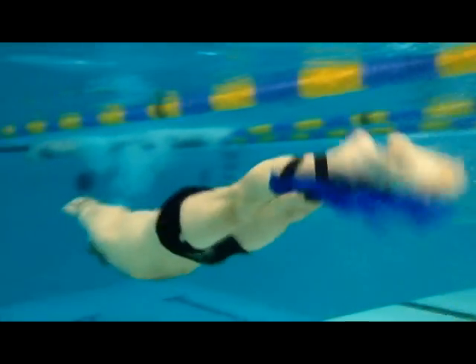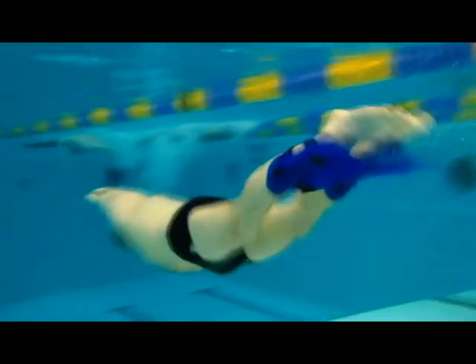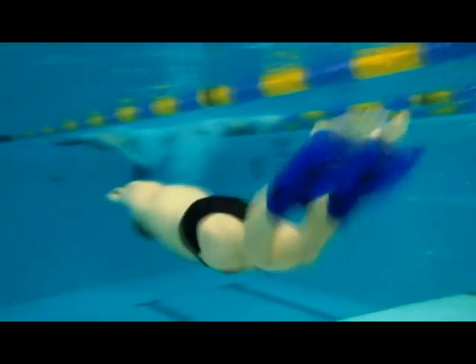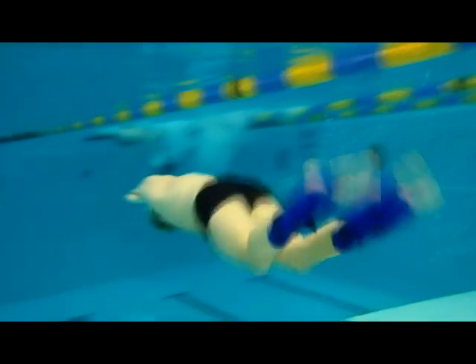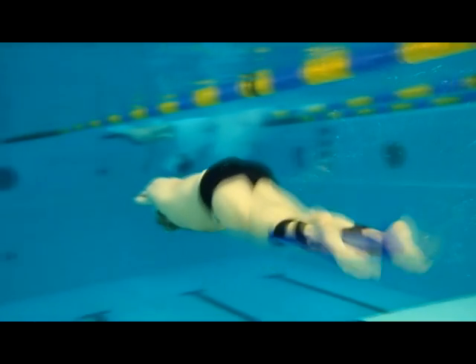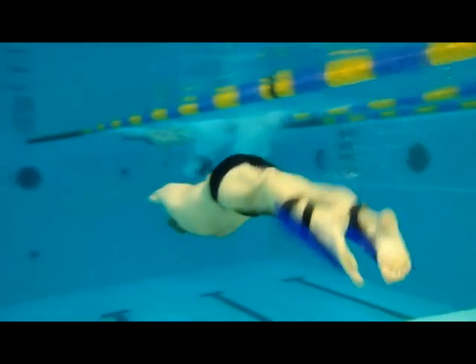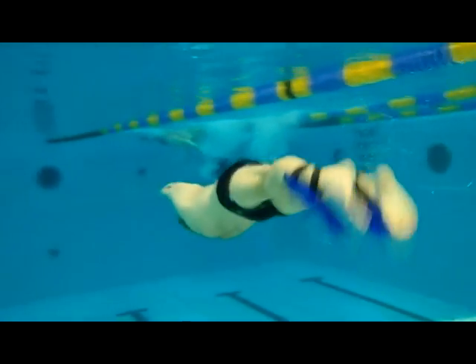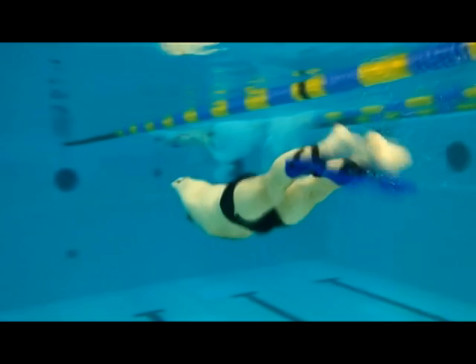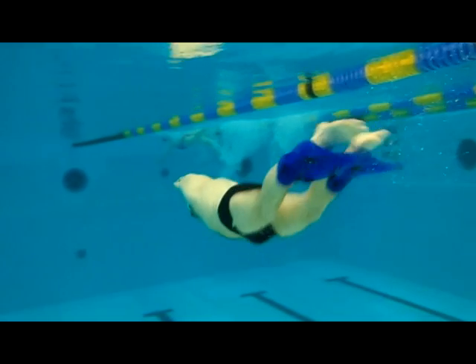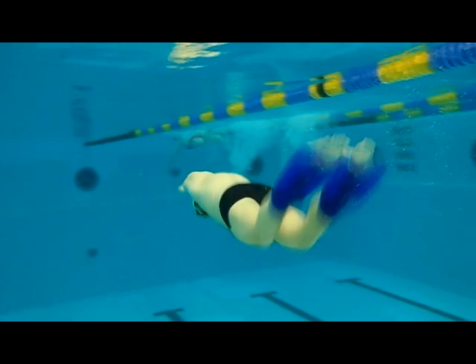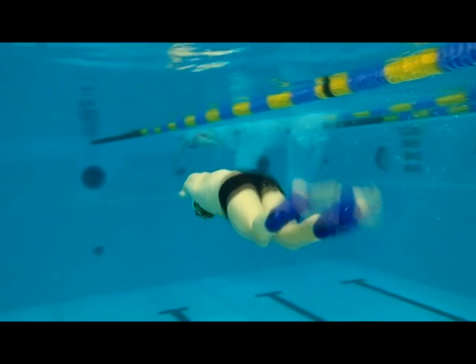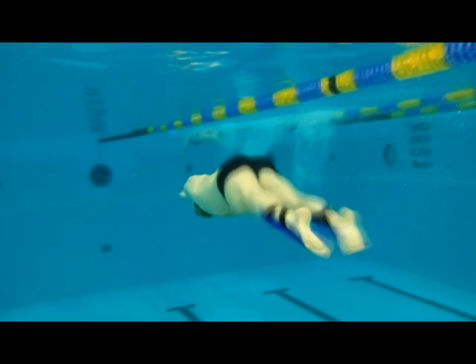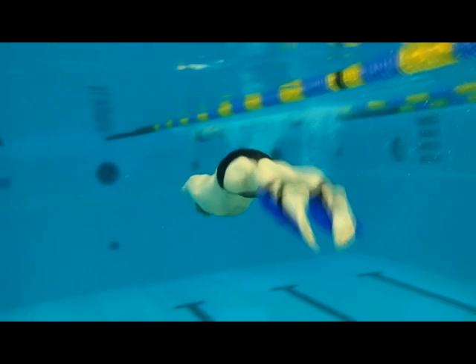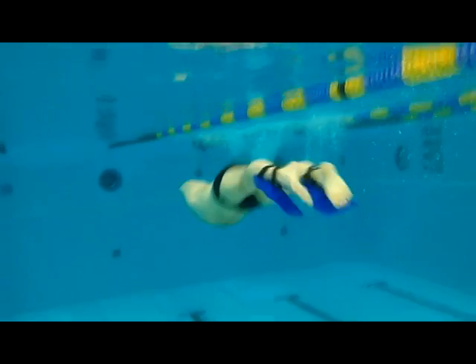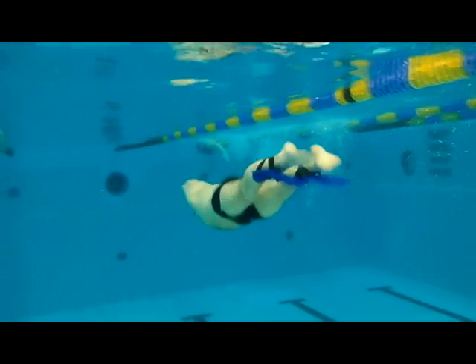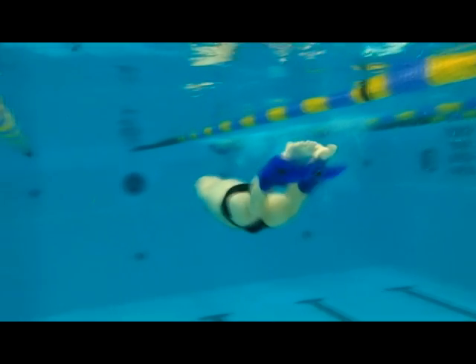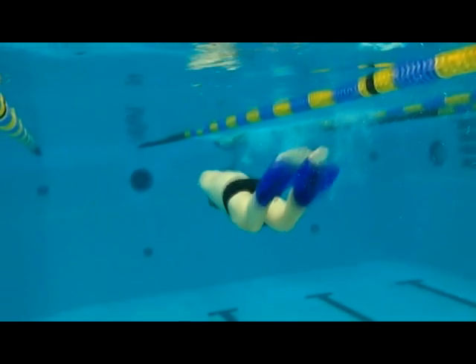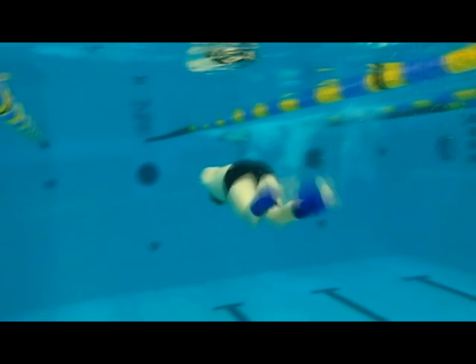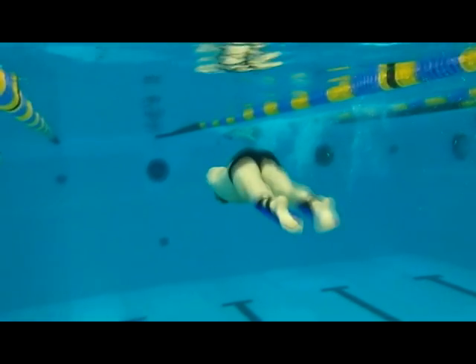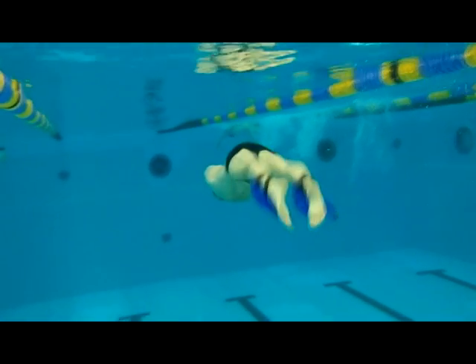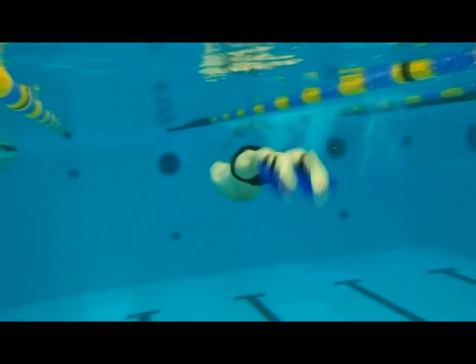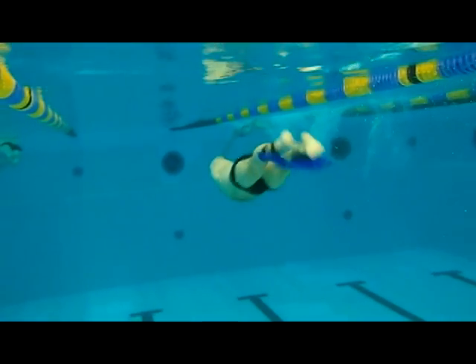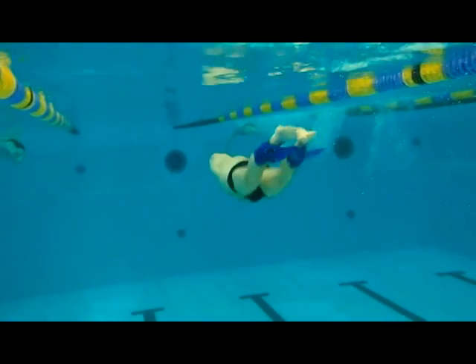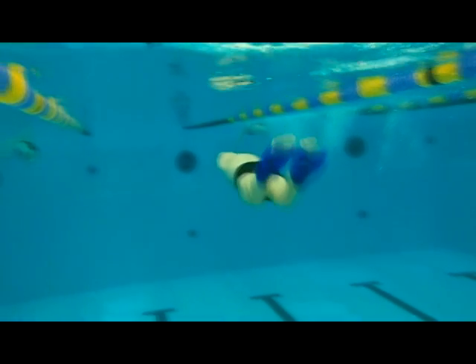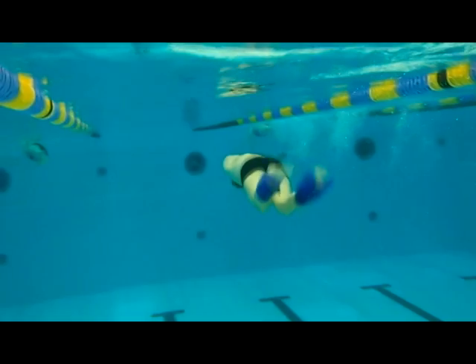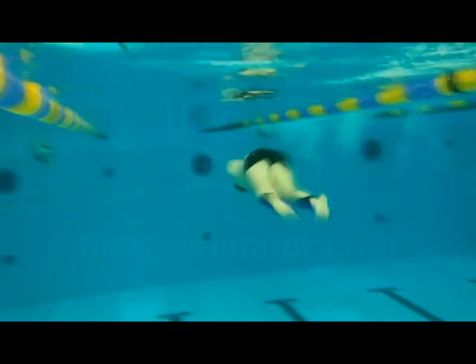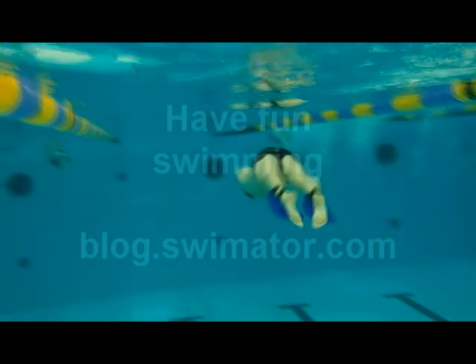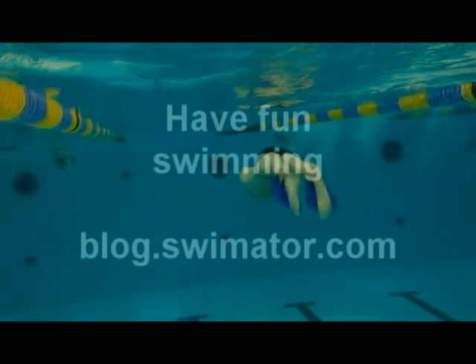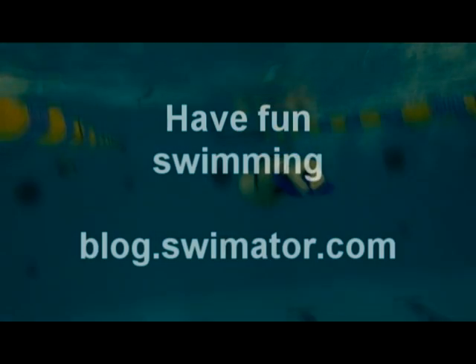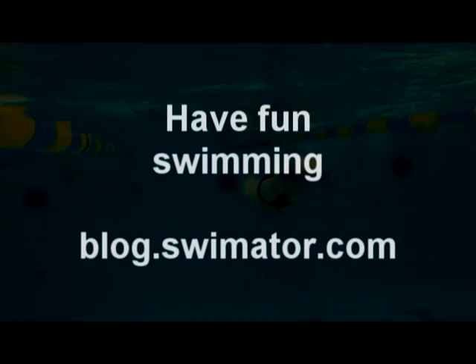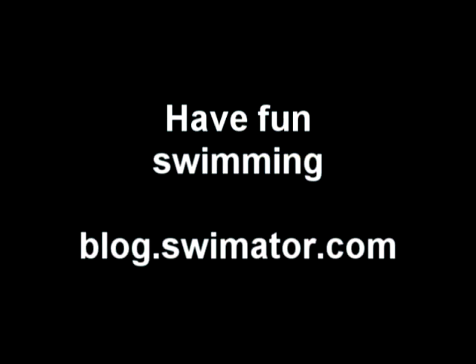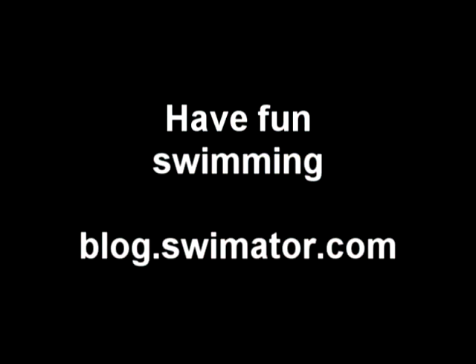I hope you enjoyed the introduction to the shin fin leg fins. For a more thorough review of the fins and more information on how to use them to spice up your swimming, go to the blog at blog.swimaiter.com.